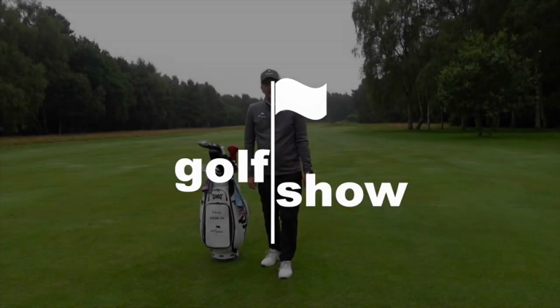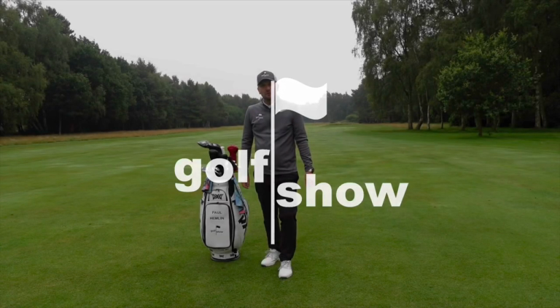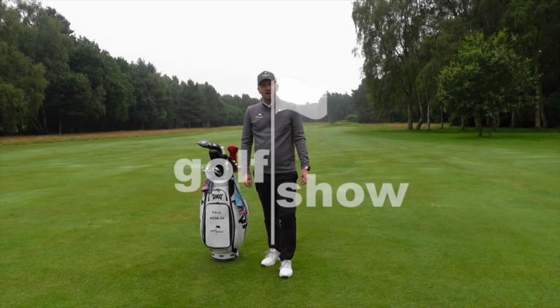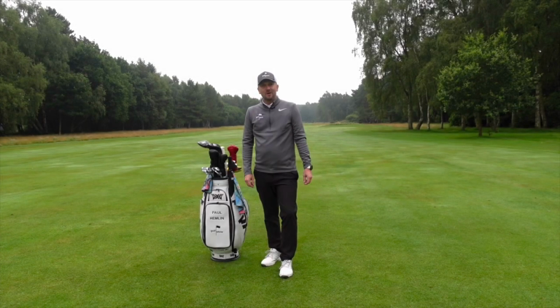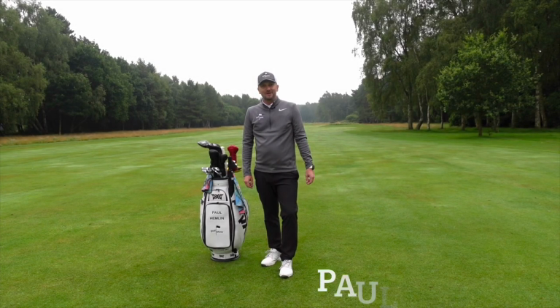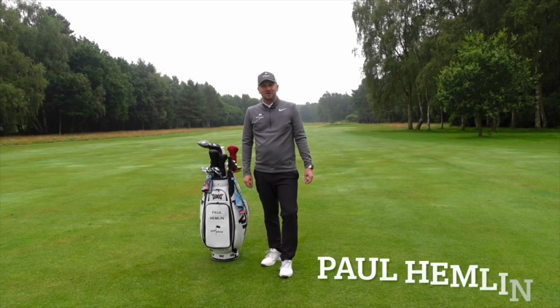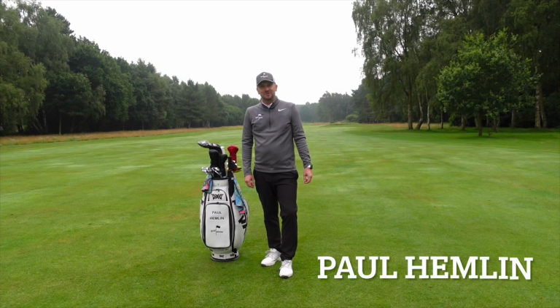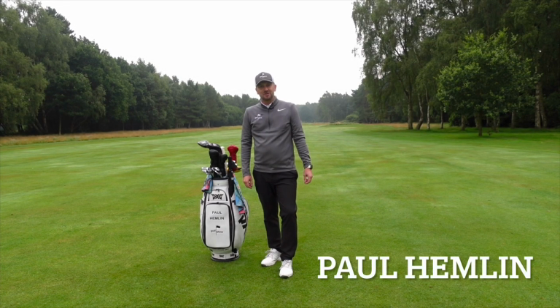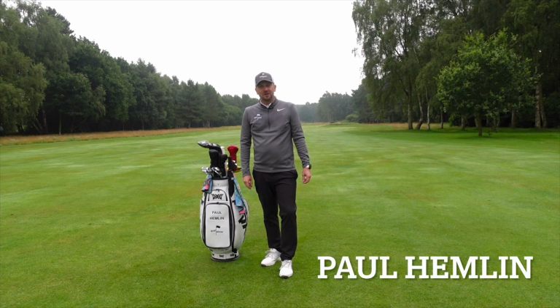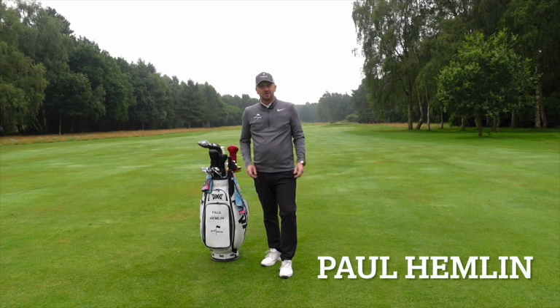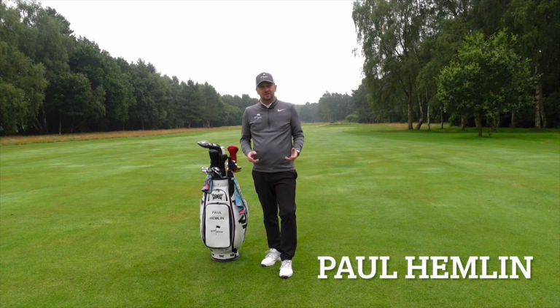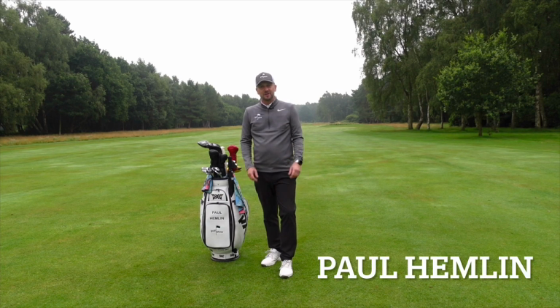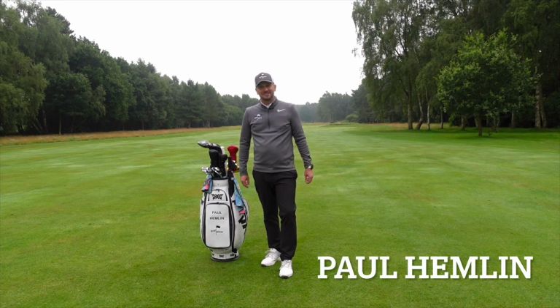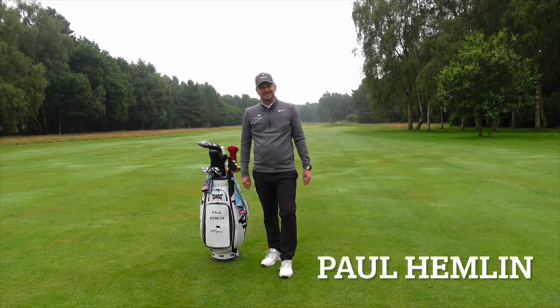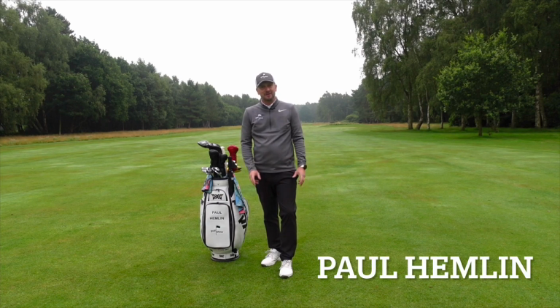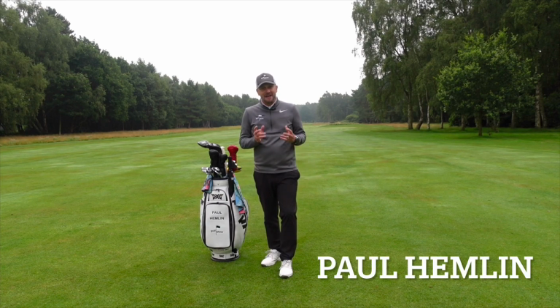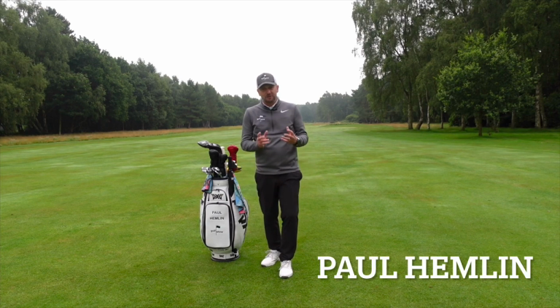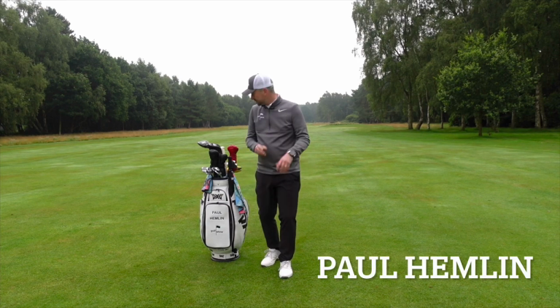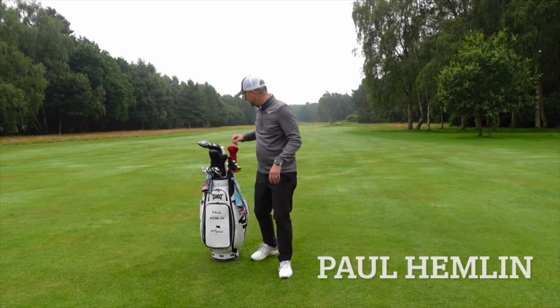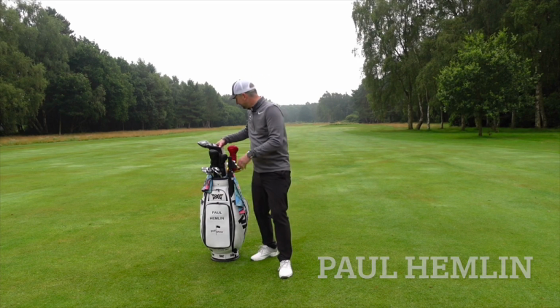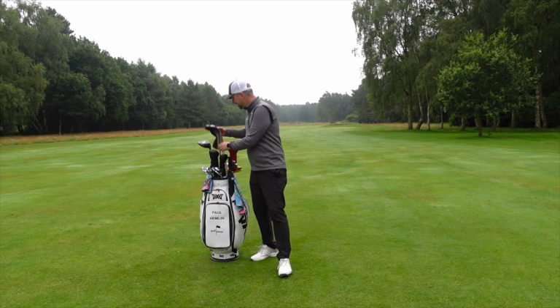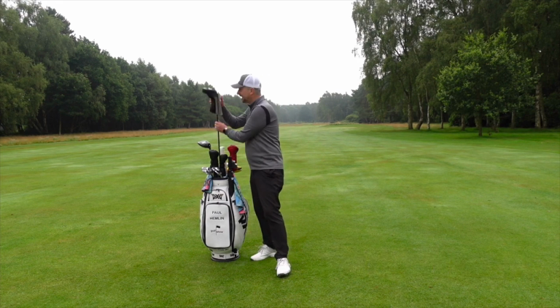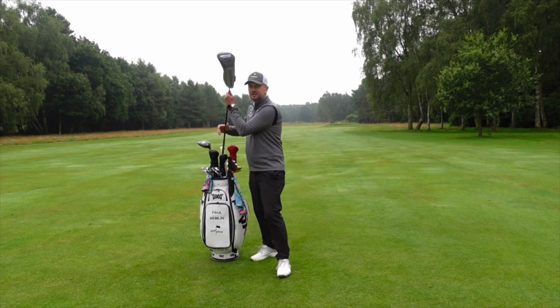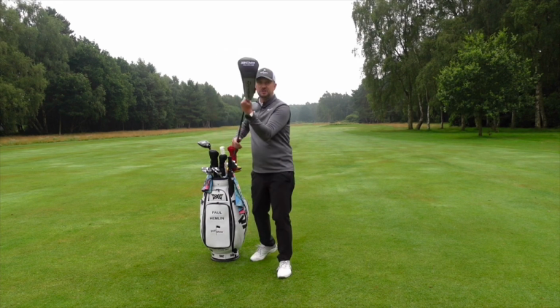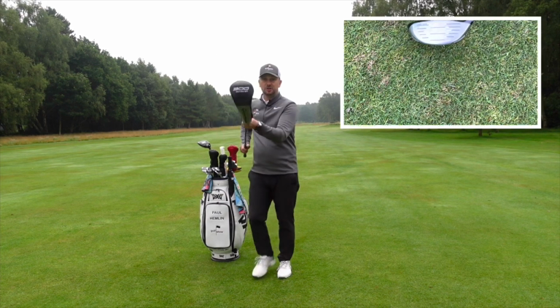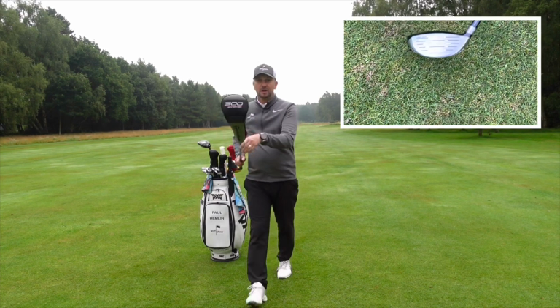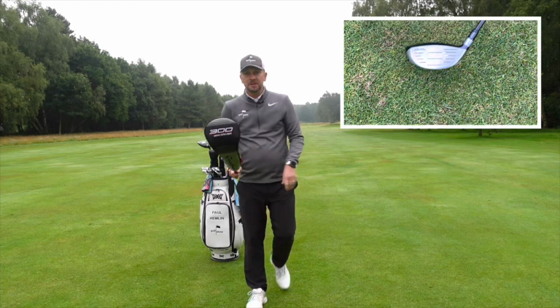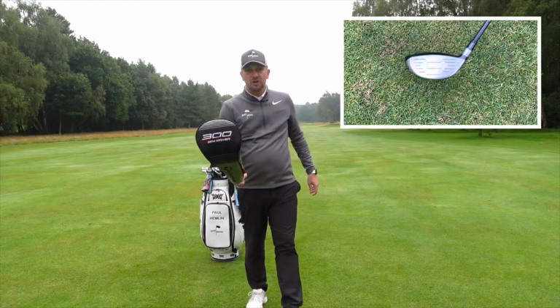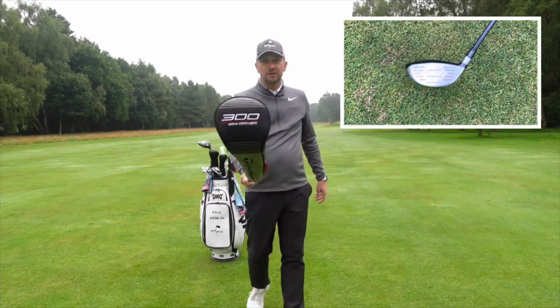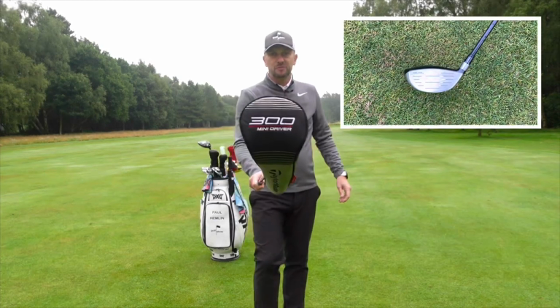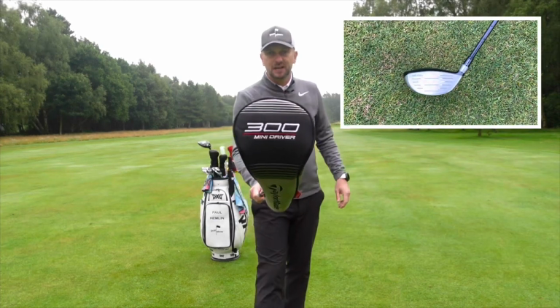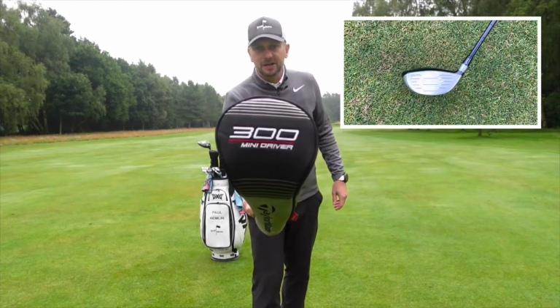Hey everyone, I'm Paul Hemlin, welcome to The Golf Show. On the show this week, I'm going to test the club that everybody's talking about right now. It's the new Minnie Driver from TaylorMade.